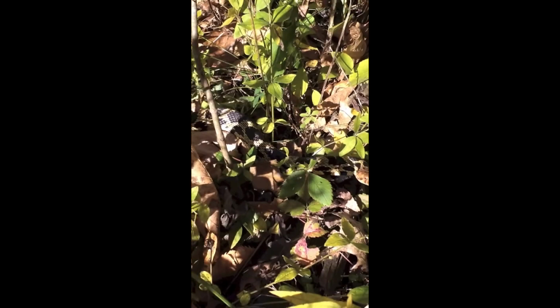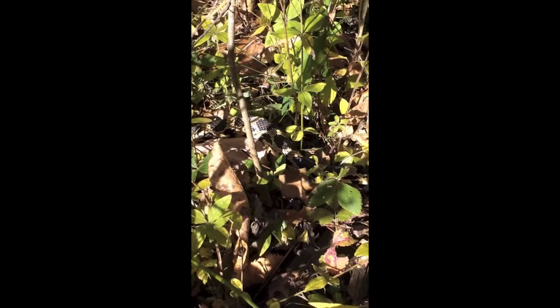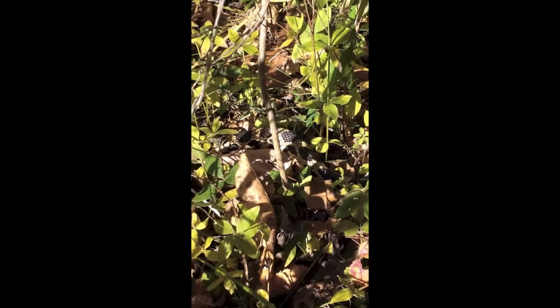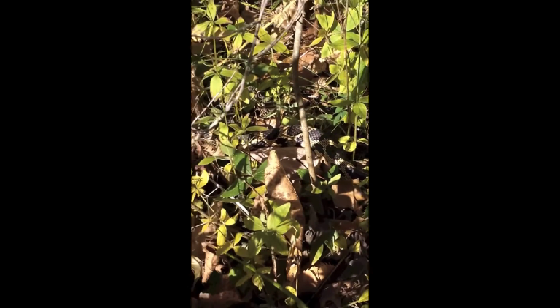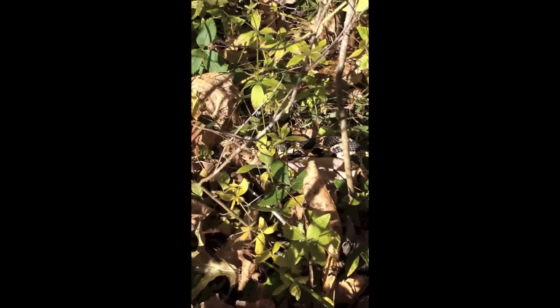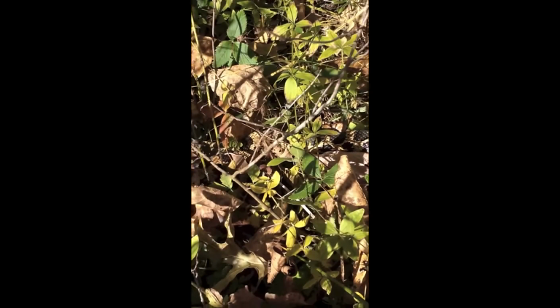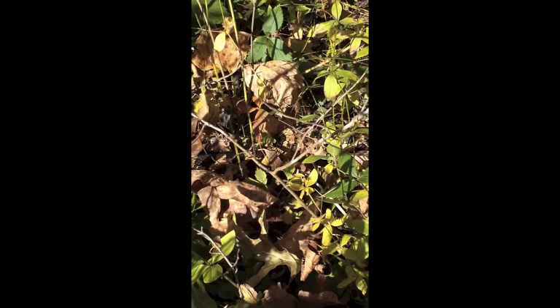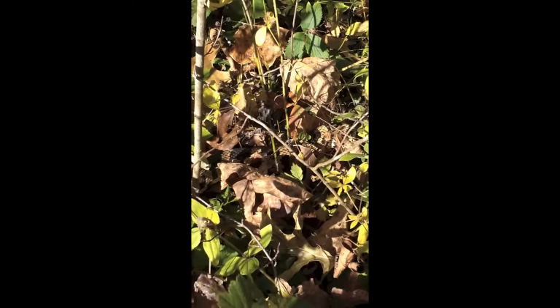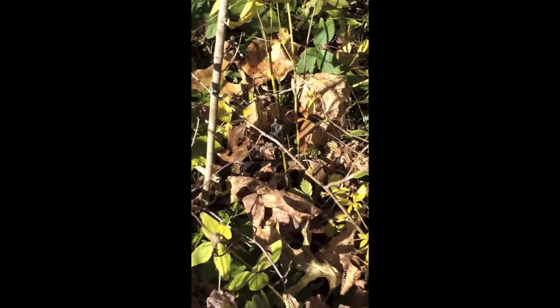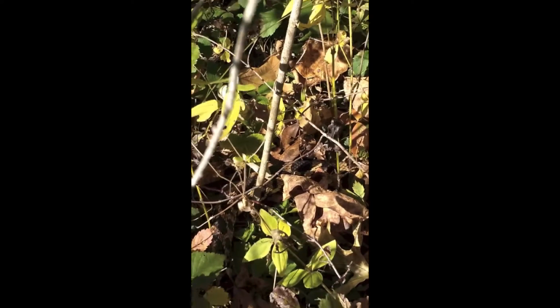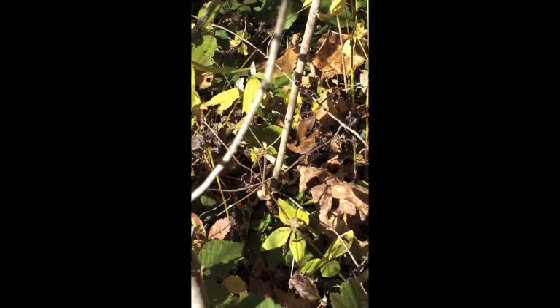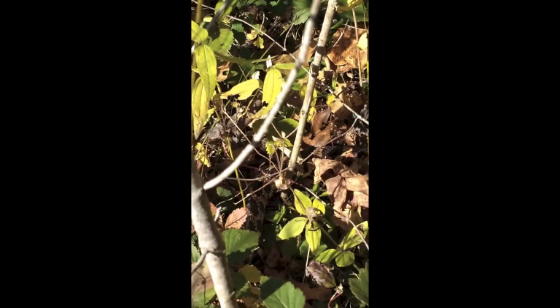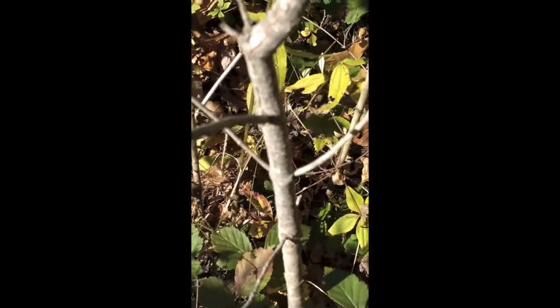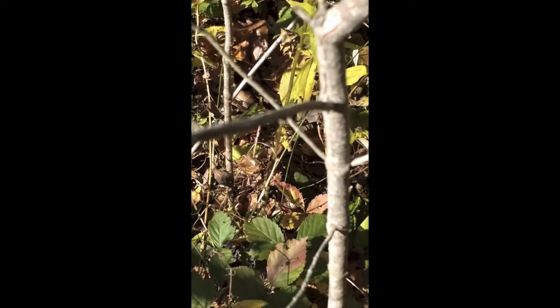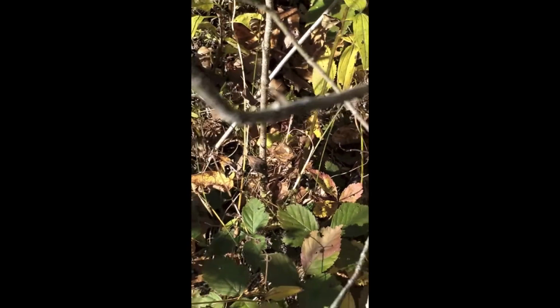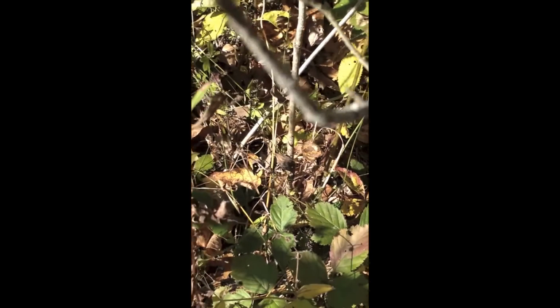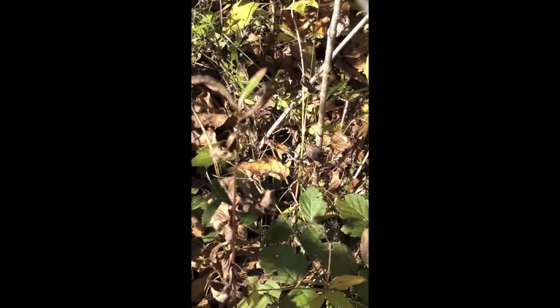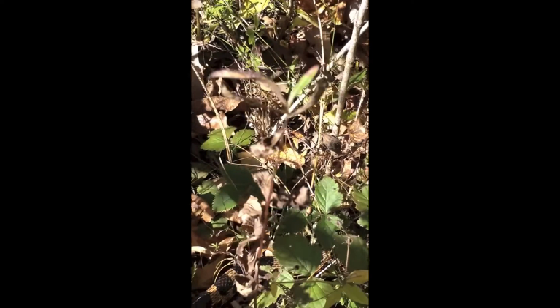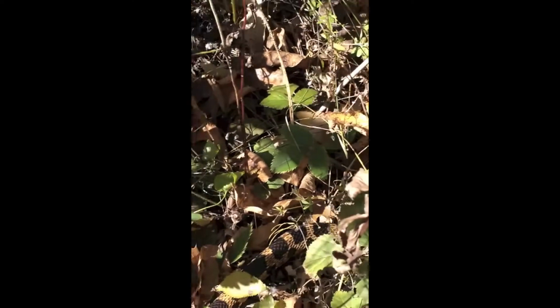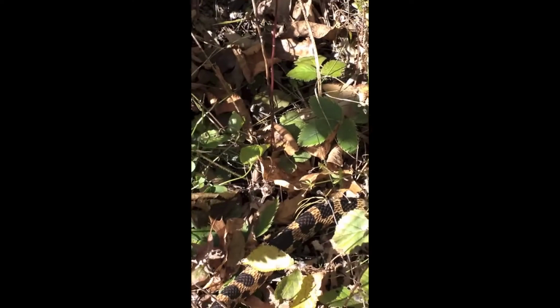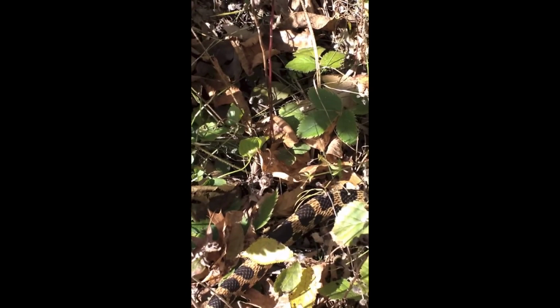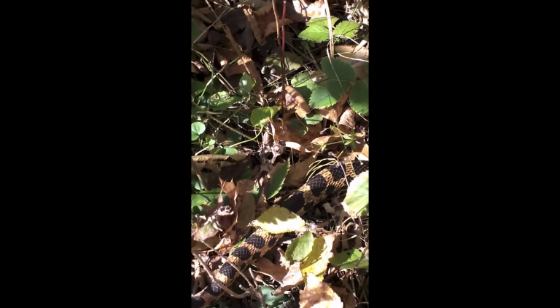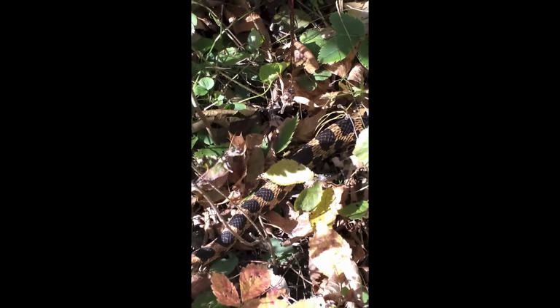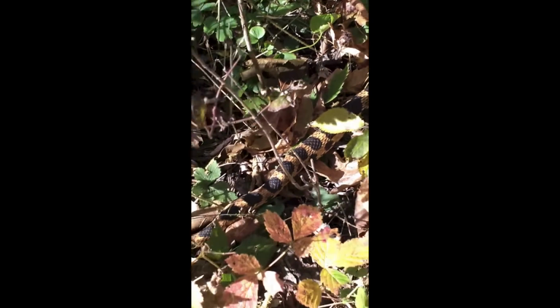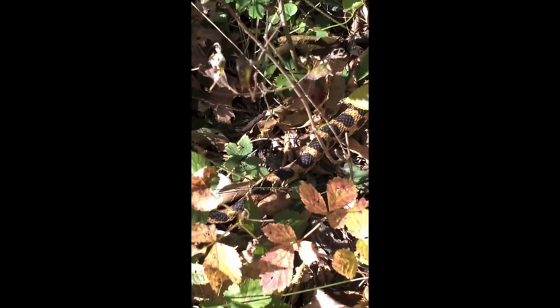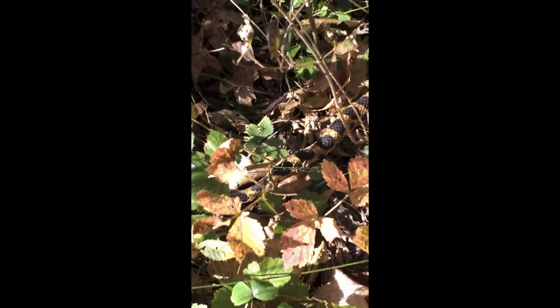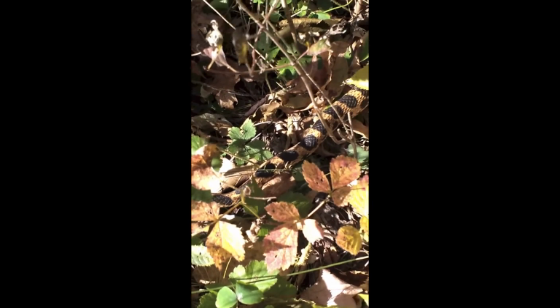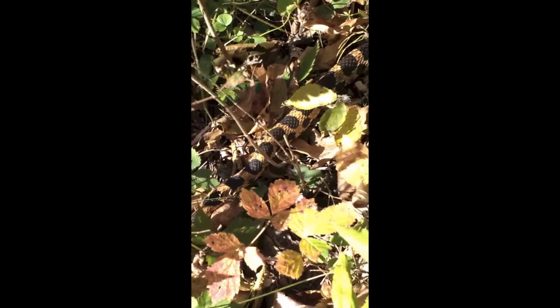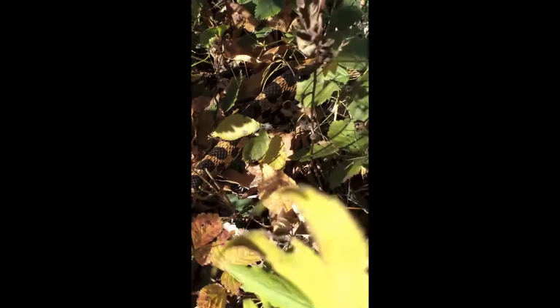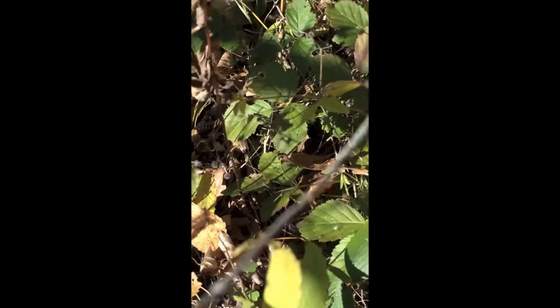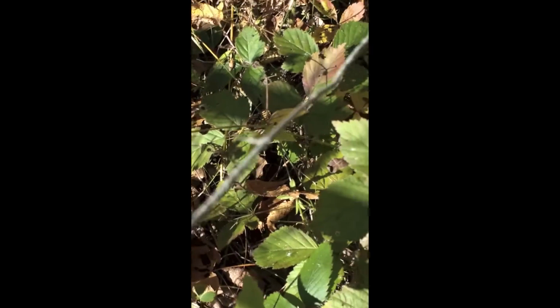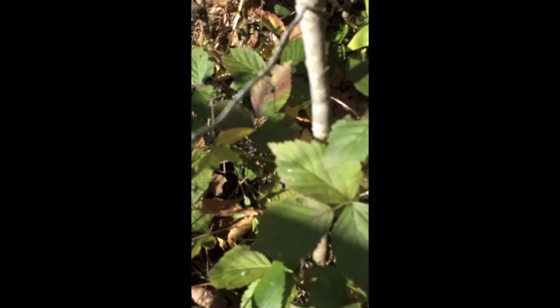Can you see the fox snake hiding down there? Fox snakes are great at camouflaging, but if you are lucky enough to find one in the wild, you don't need to be alarmed. Although they are large and can be a little intimidating, eastern fox snakes are very docile and completely harmless.